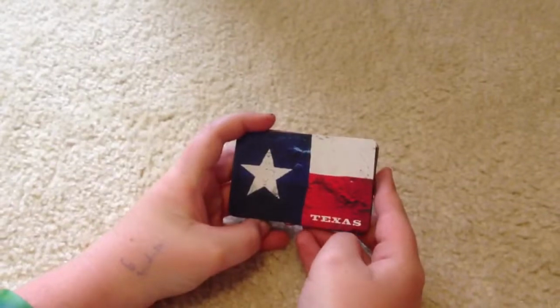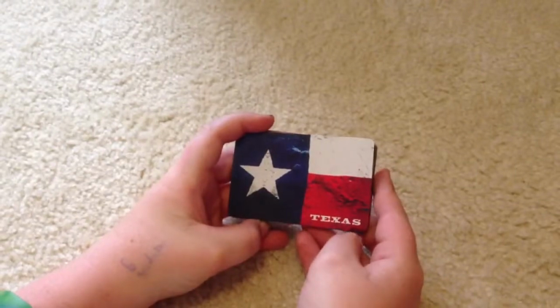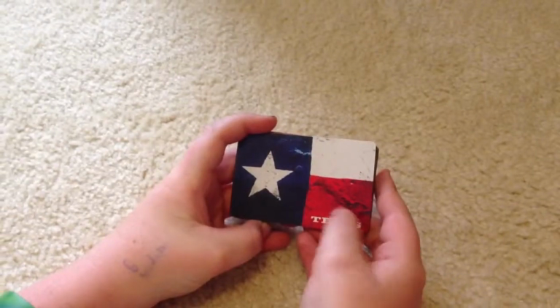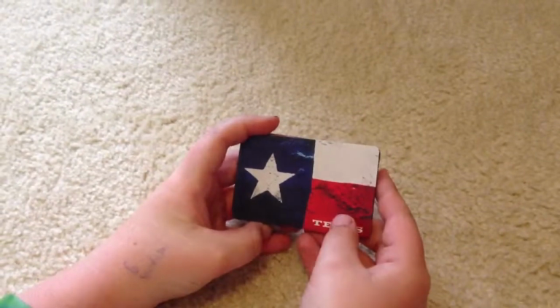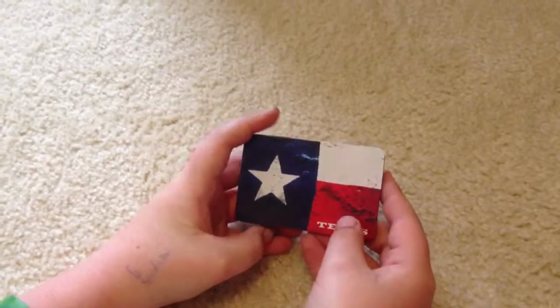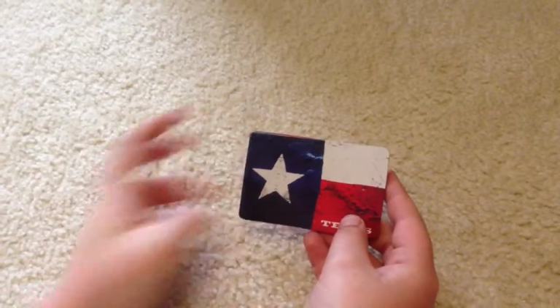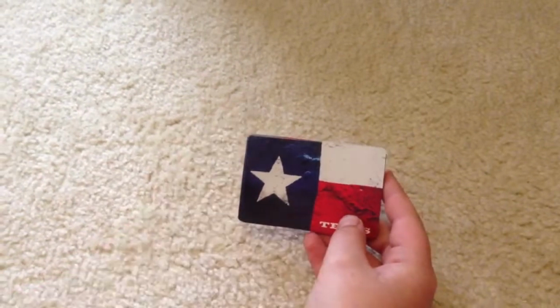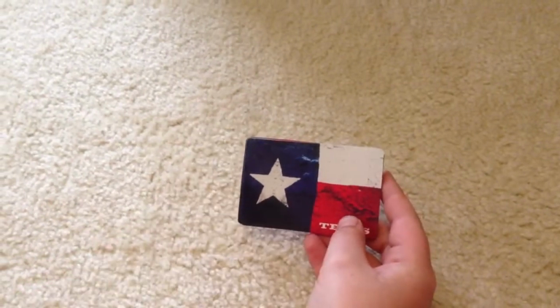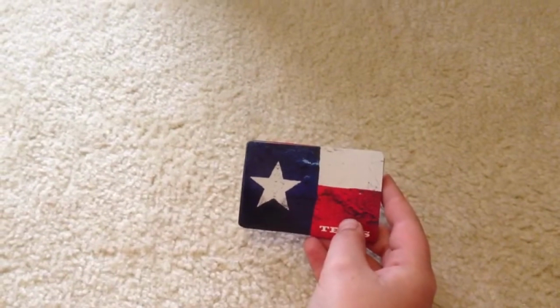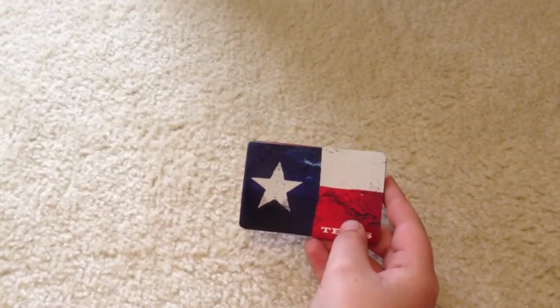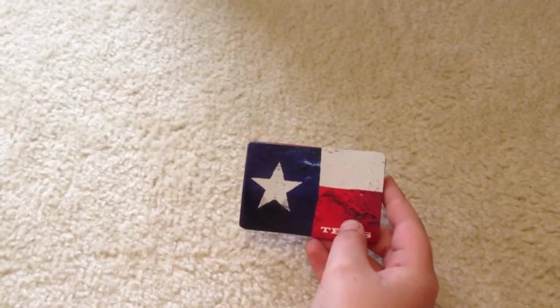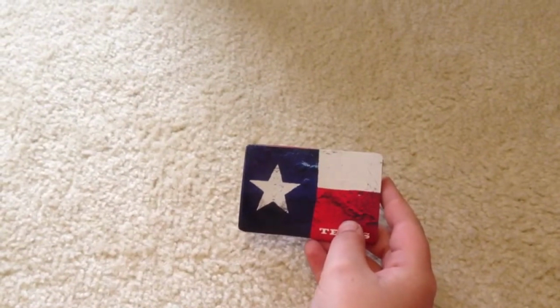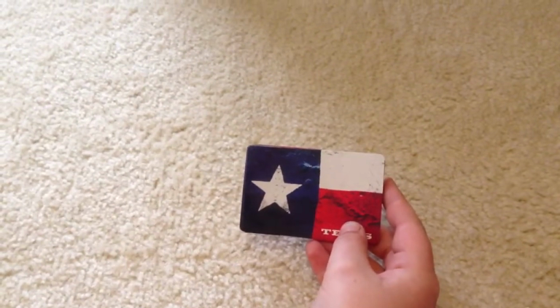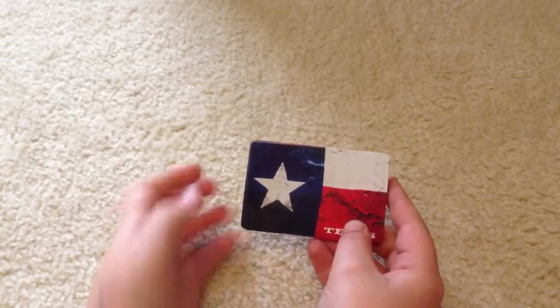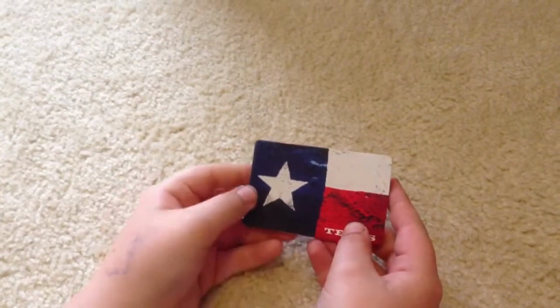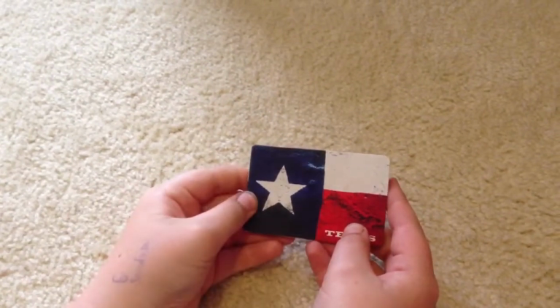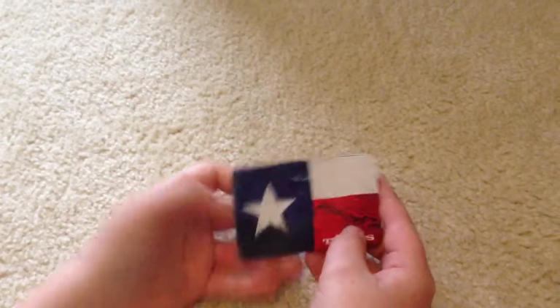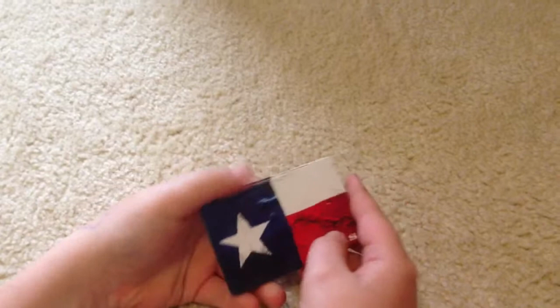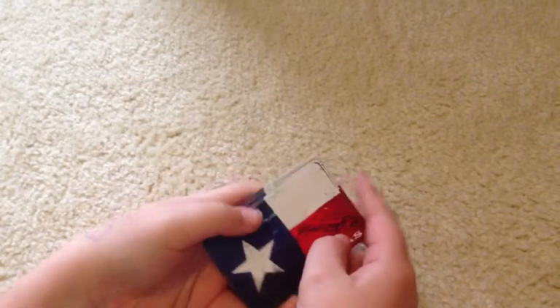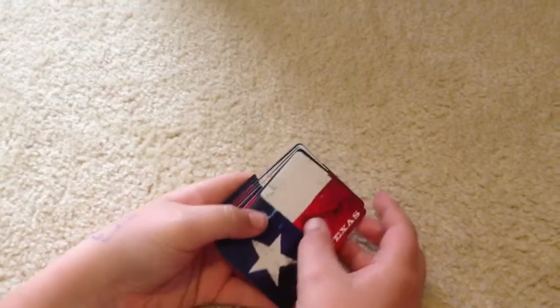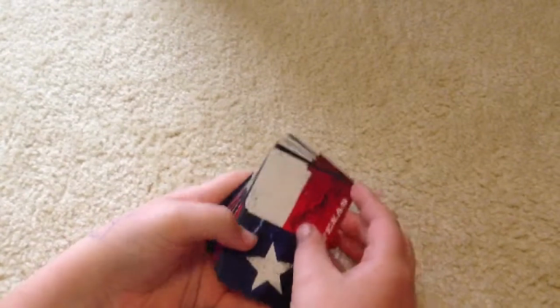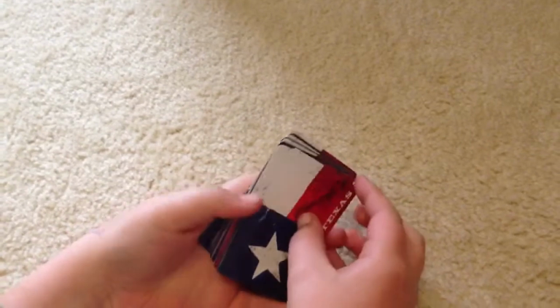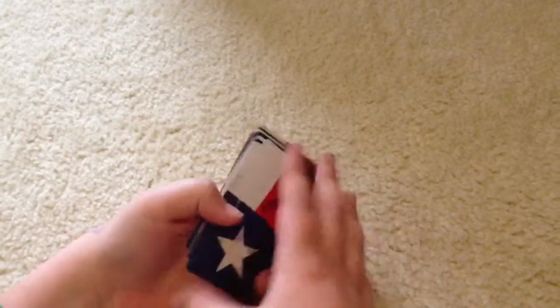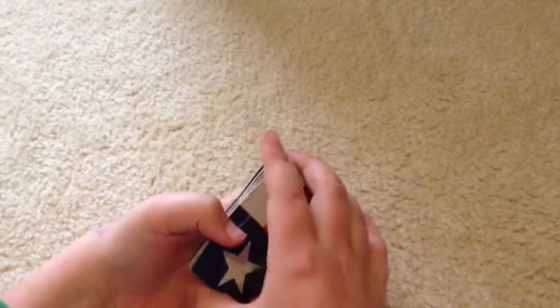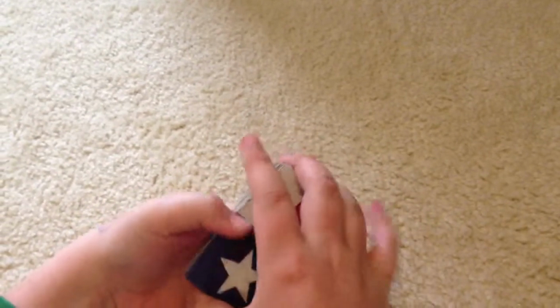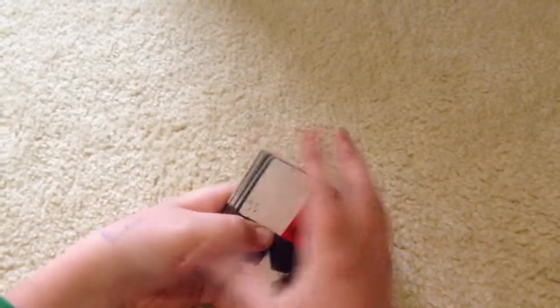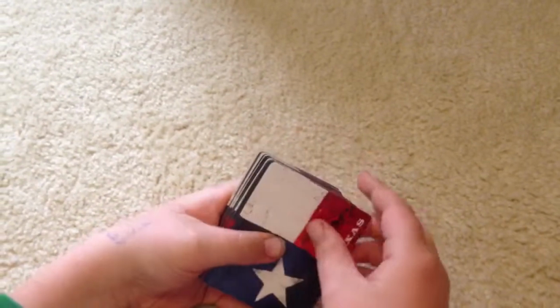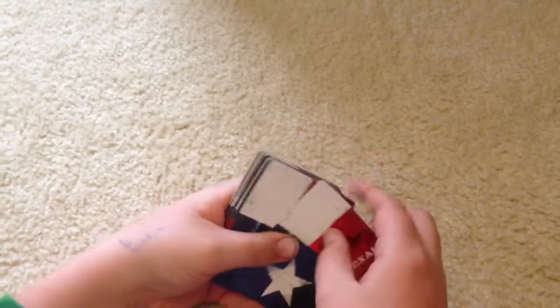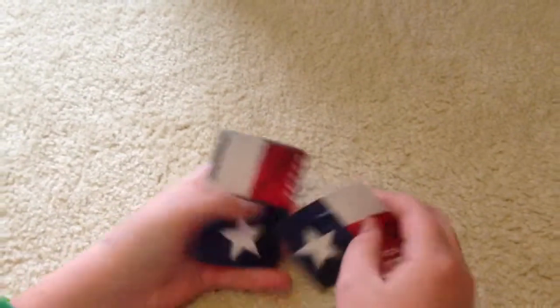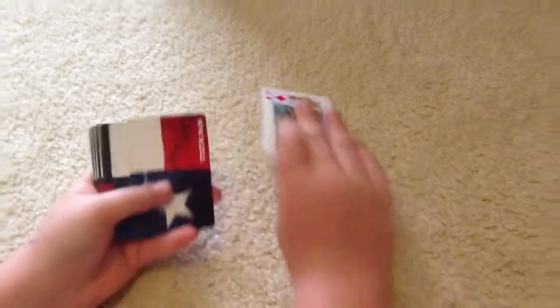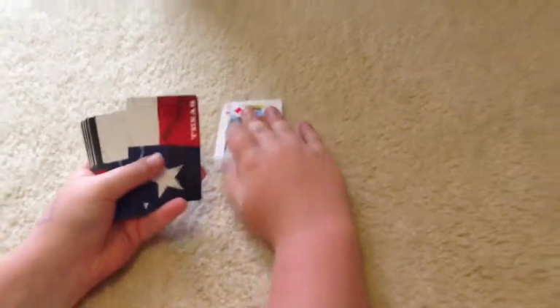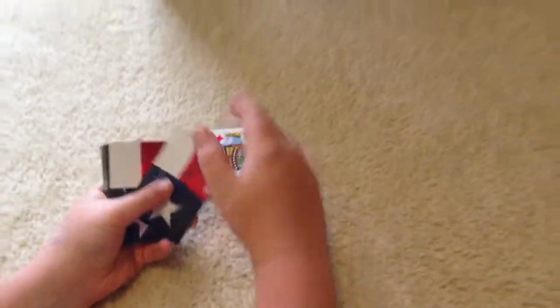Okay, so here is a card trick that I'm going to show you. First, I'm going to show you the trick, then I'm going to teach you how to do it. Okay, so here it goes.